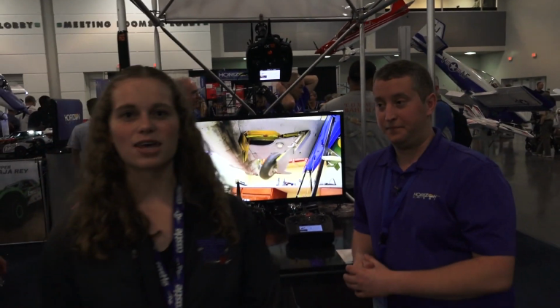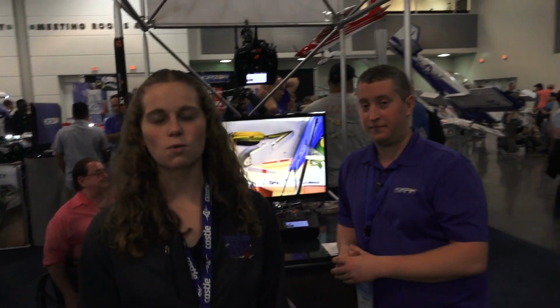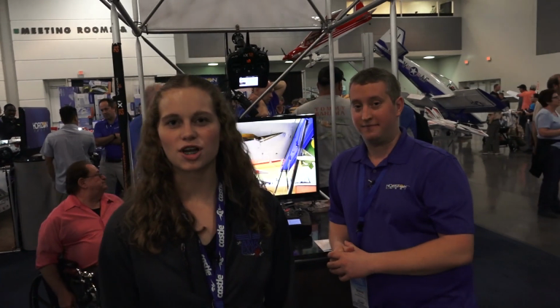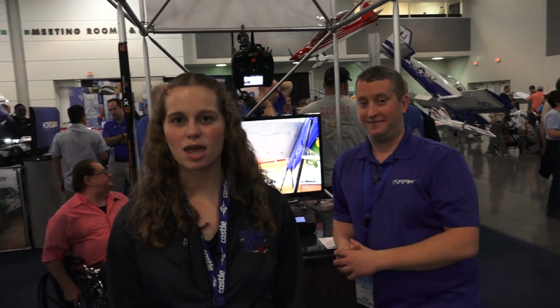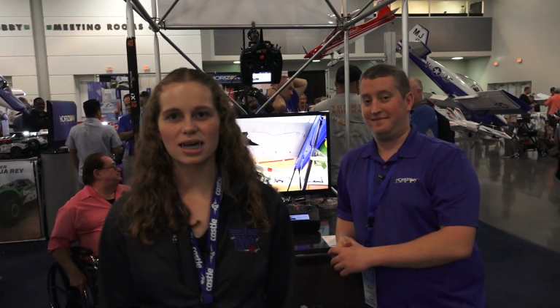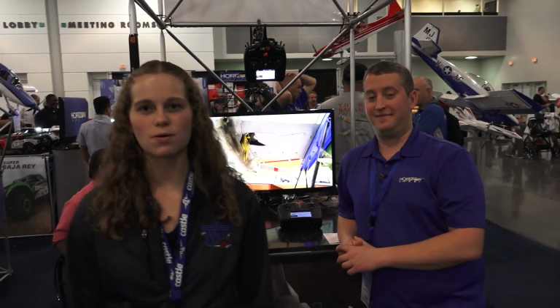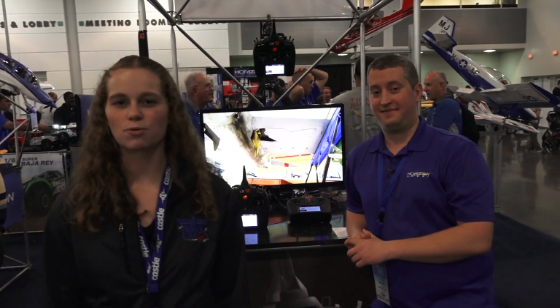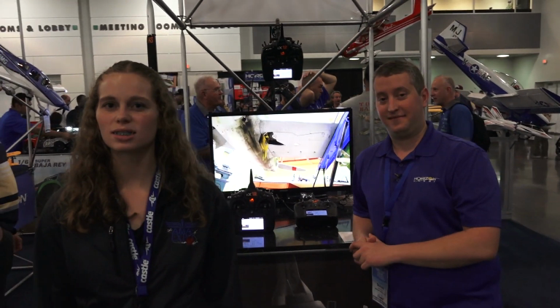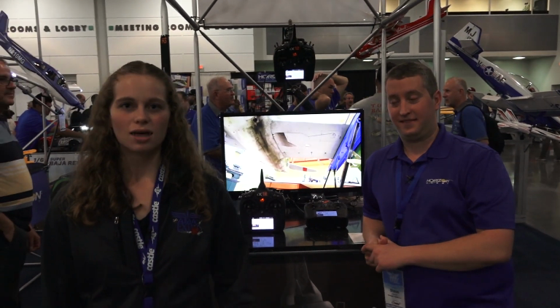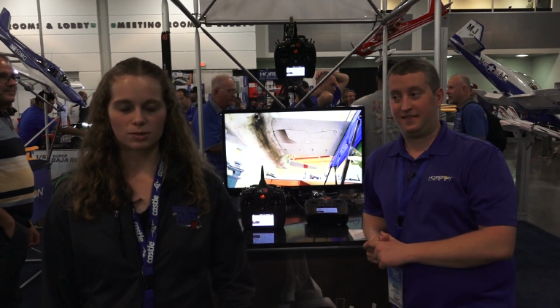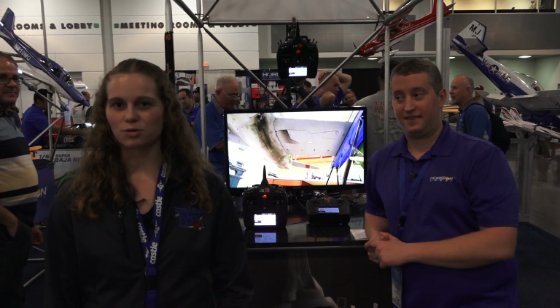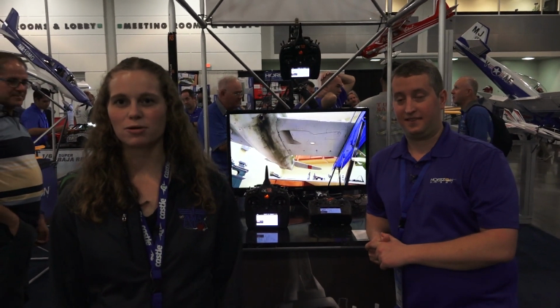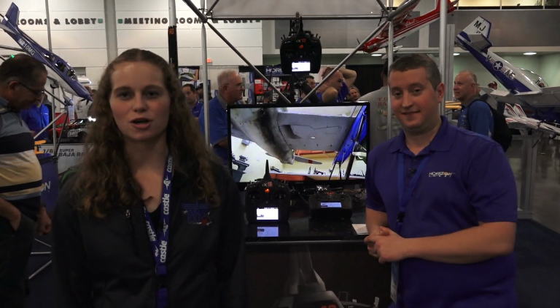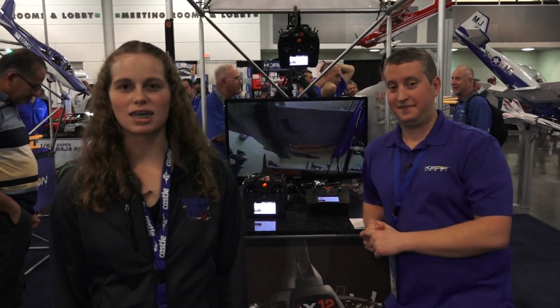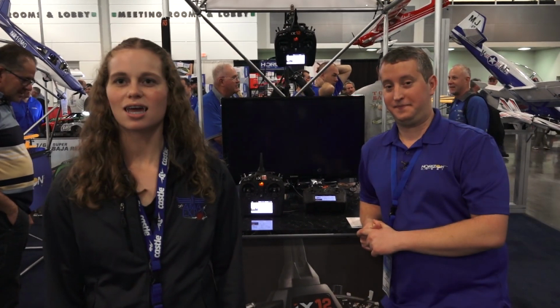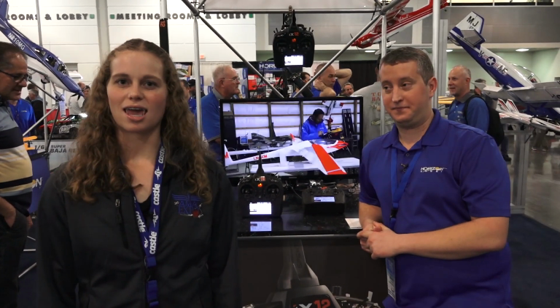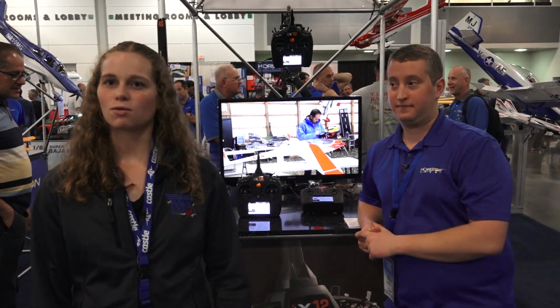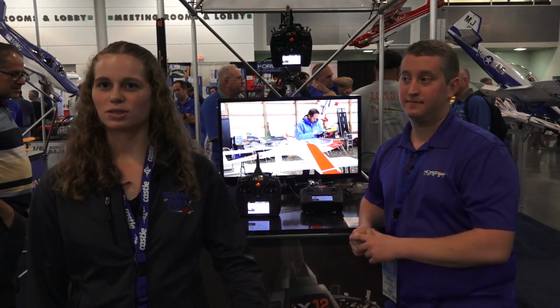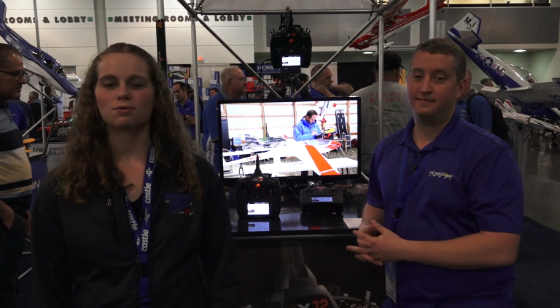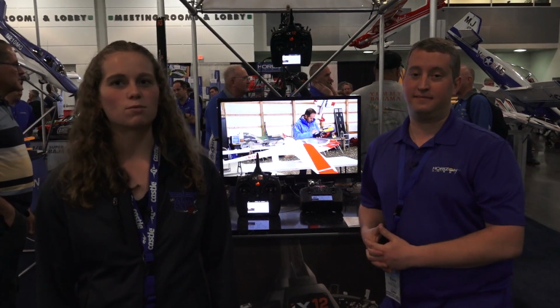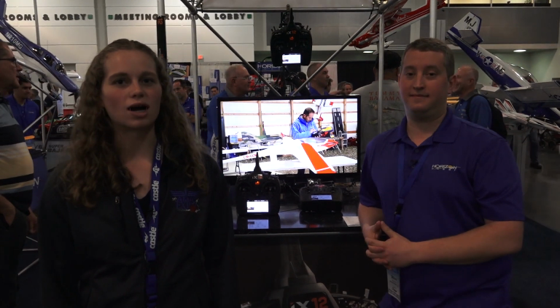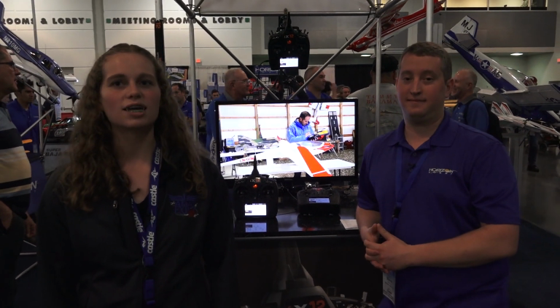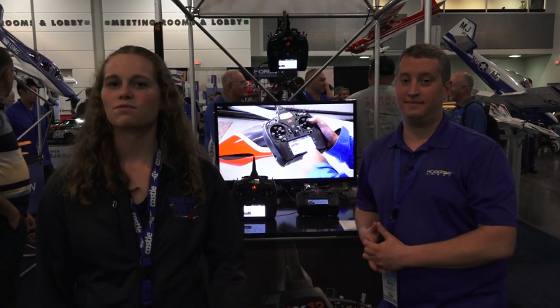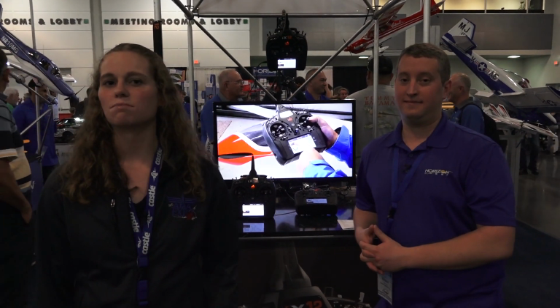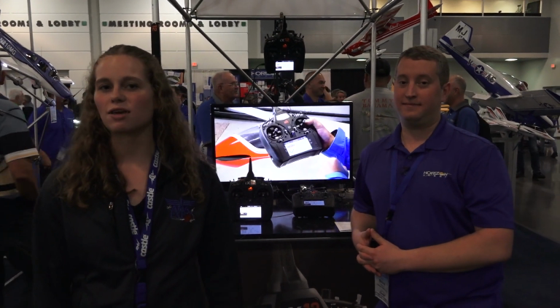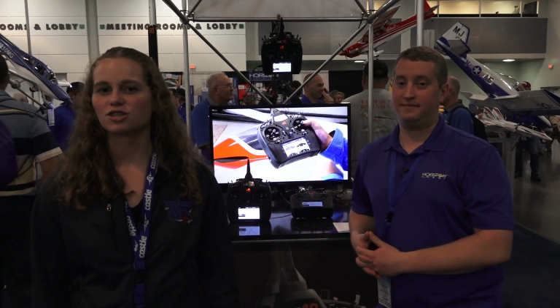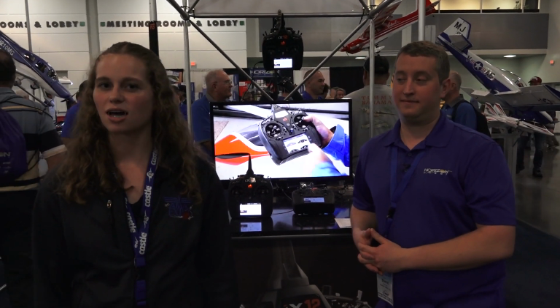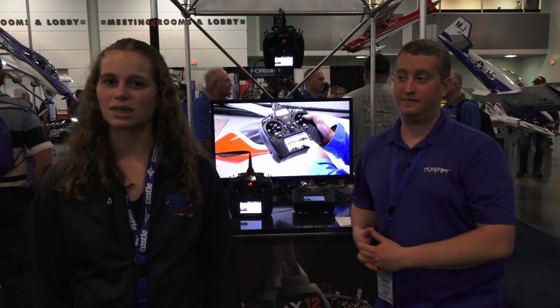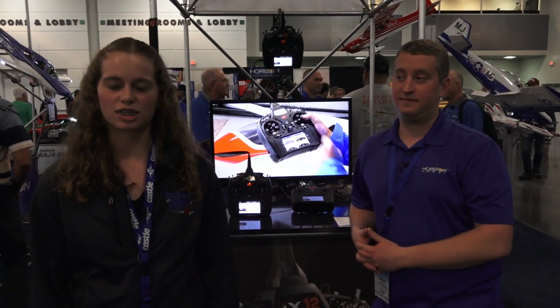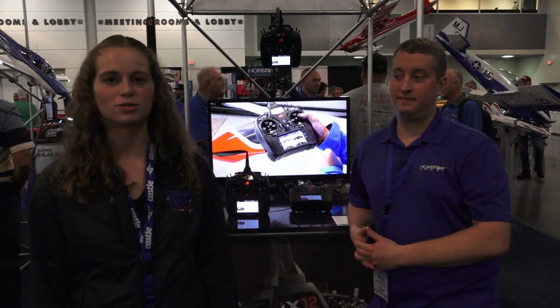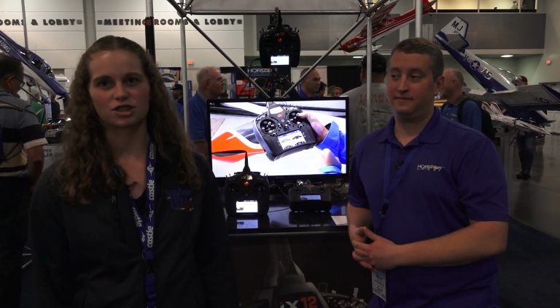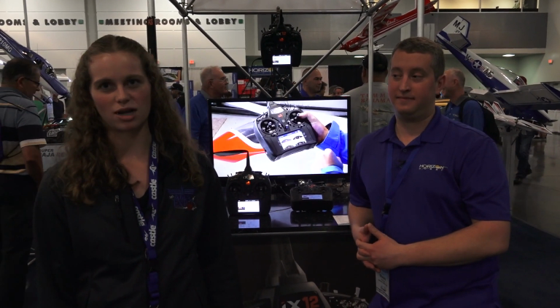Thanks for watching our AMA Expo Express, sponsored by MotionRC. We will see you with even more content — you can visit modelaviation.com/expo-express.